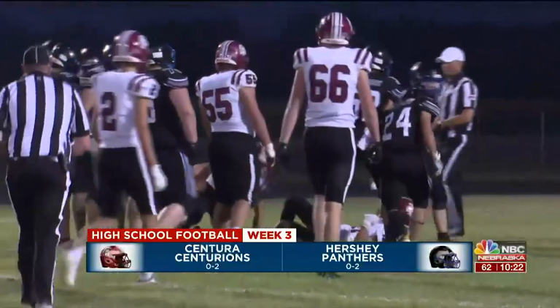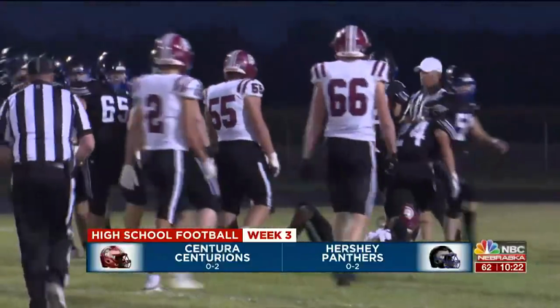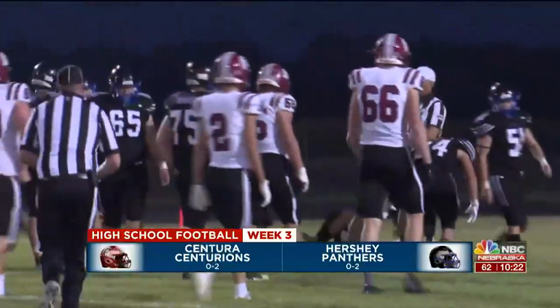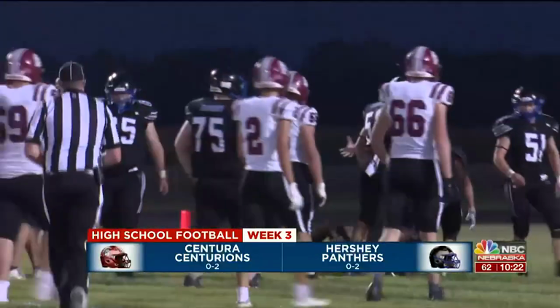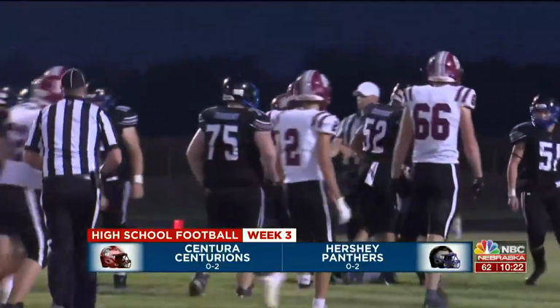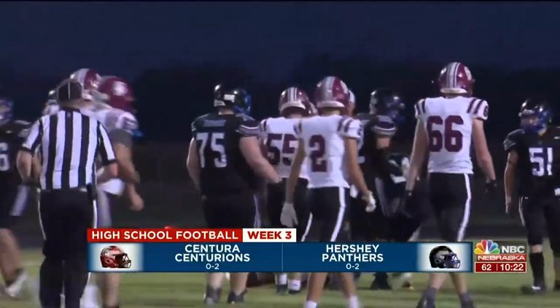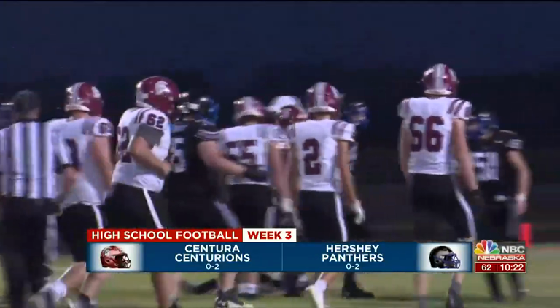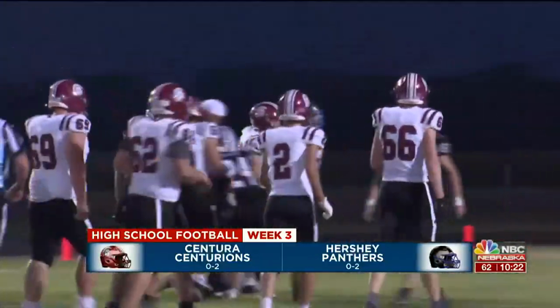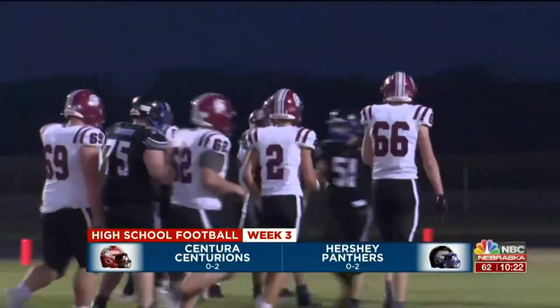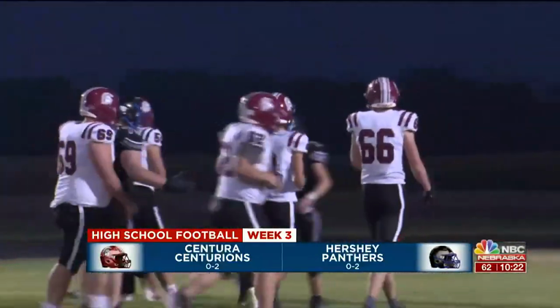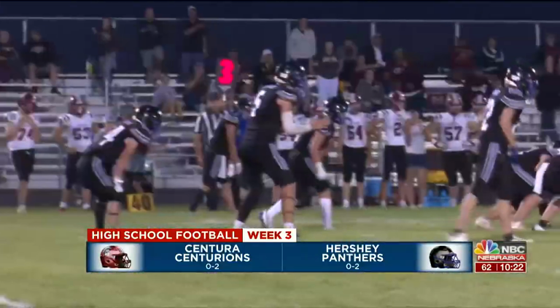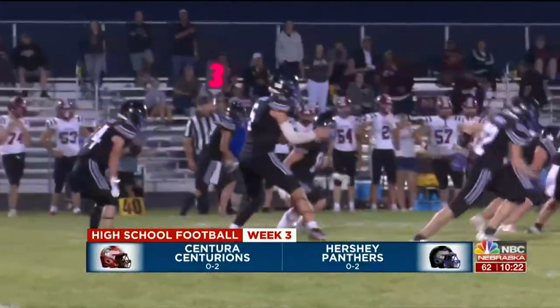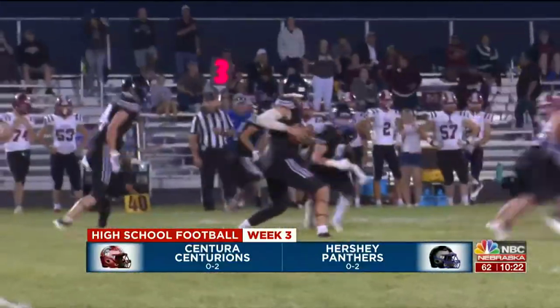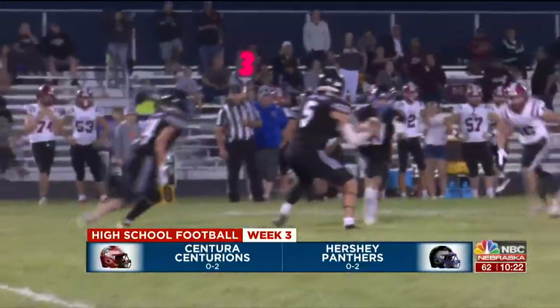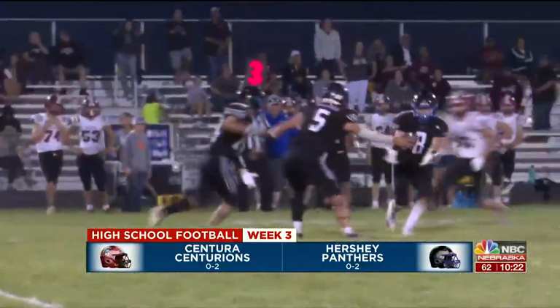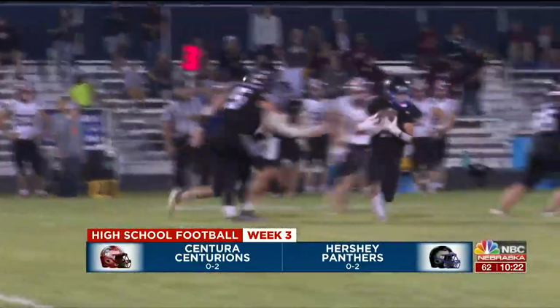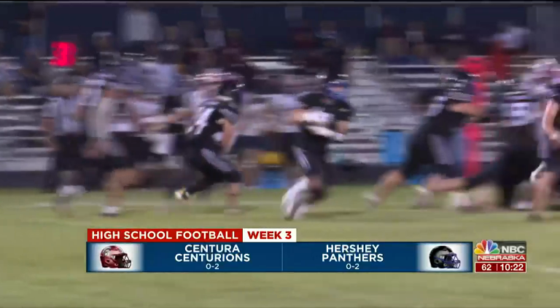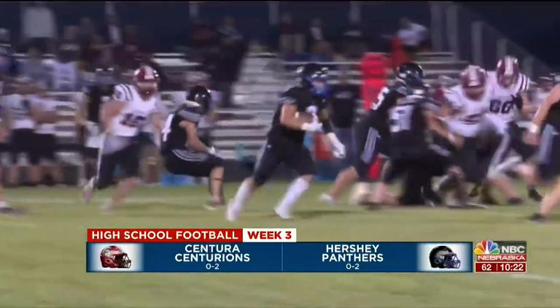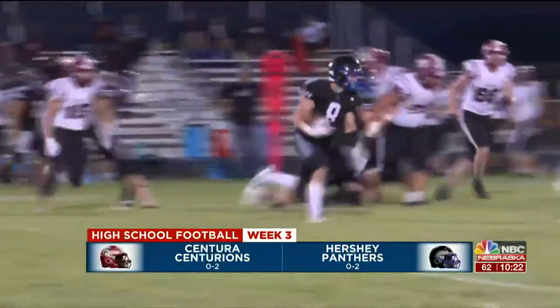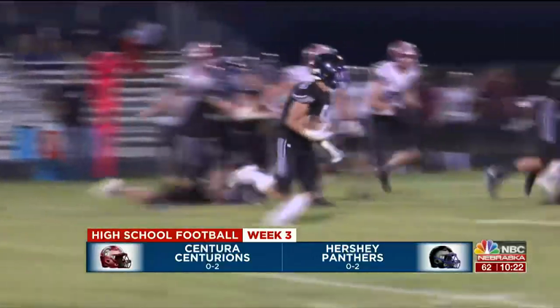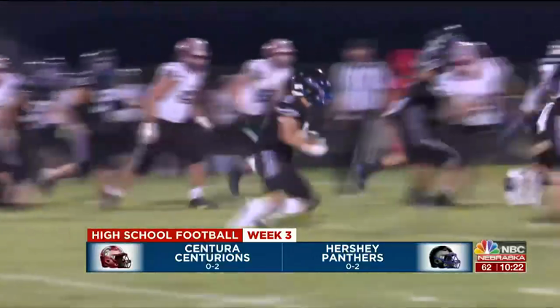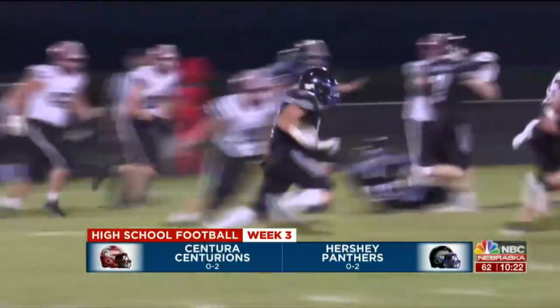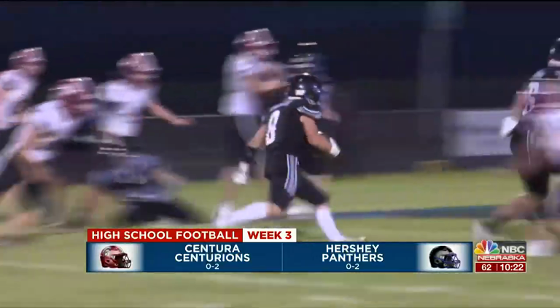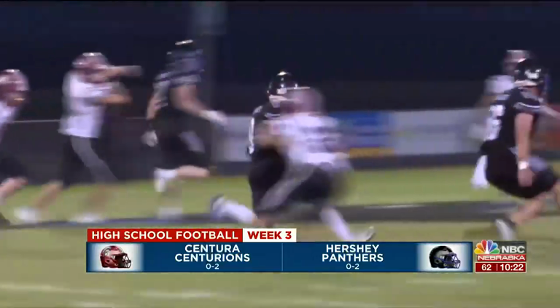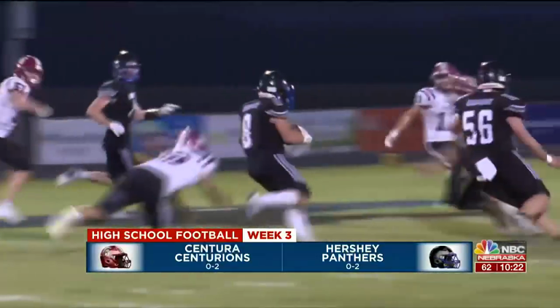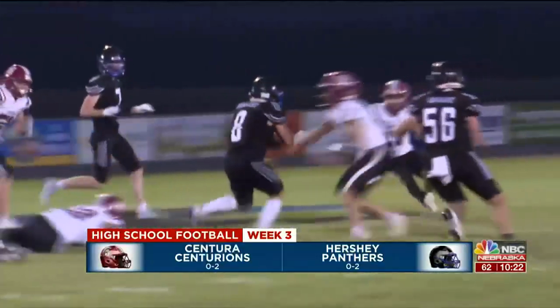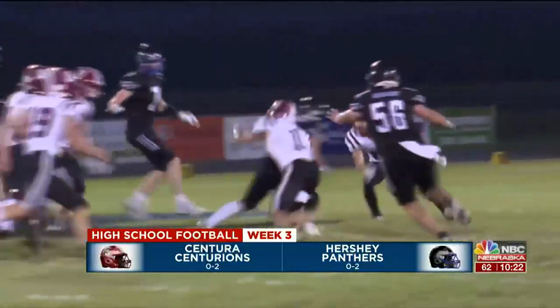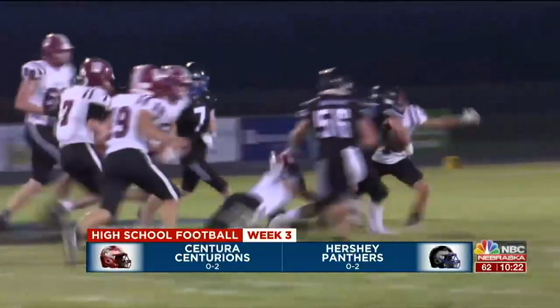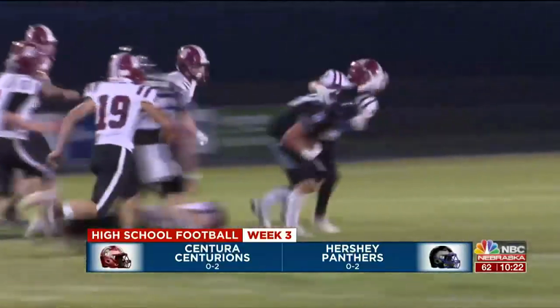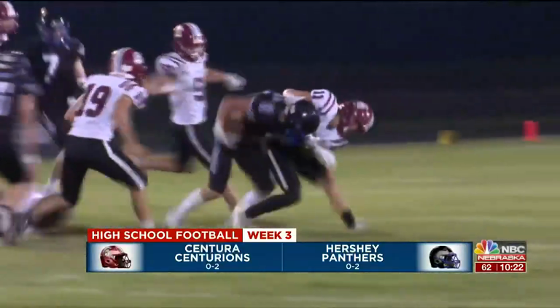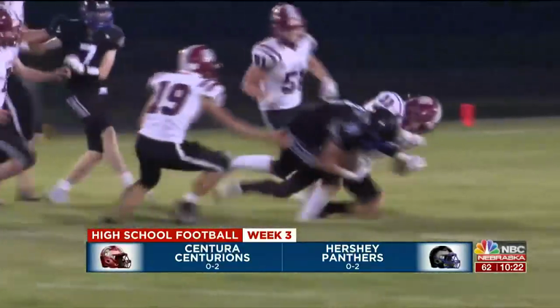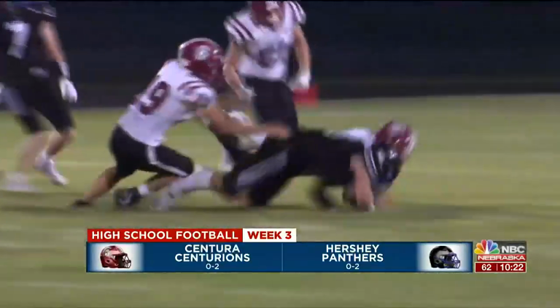Now Hershey on offense — the give is going to go to Caden Thompson. He will weave his way through the Centura defense as he picks up 14 yards.